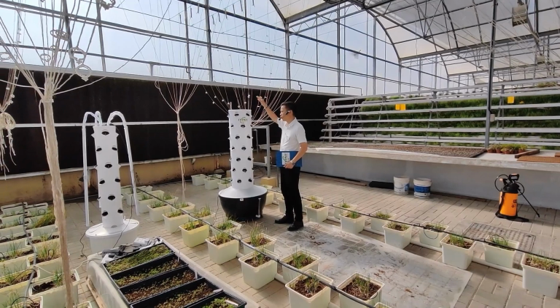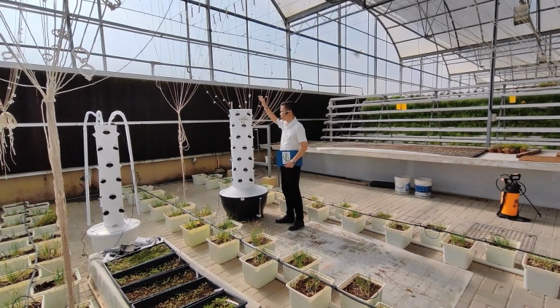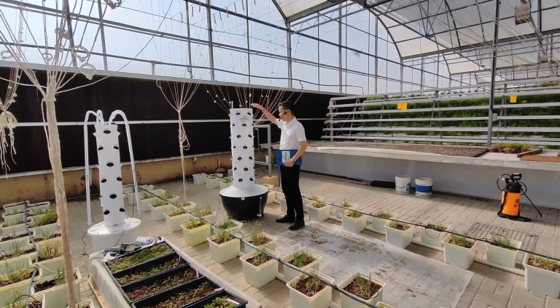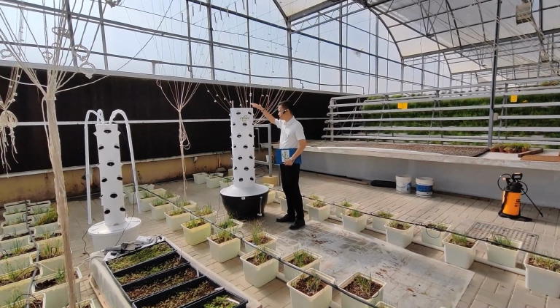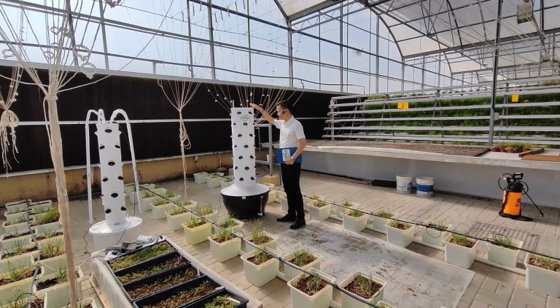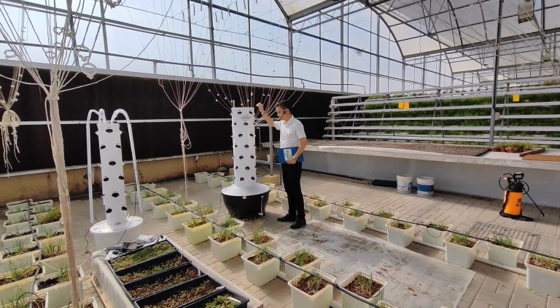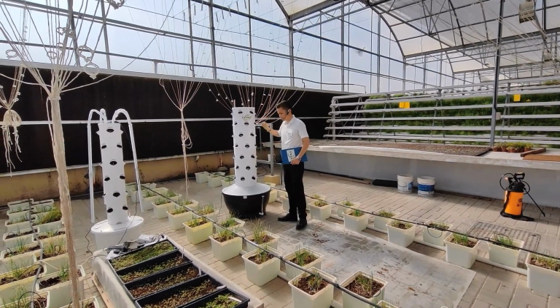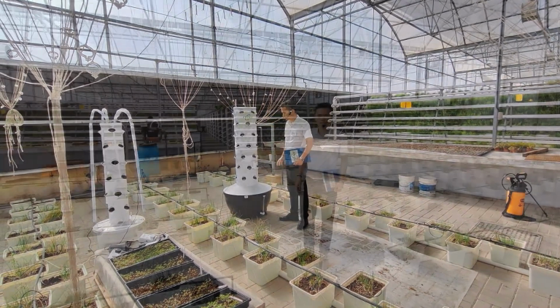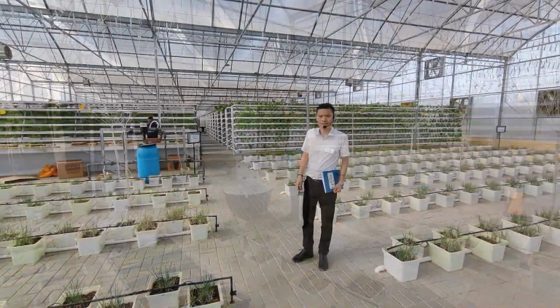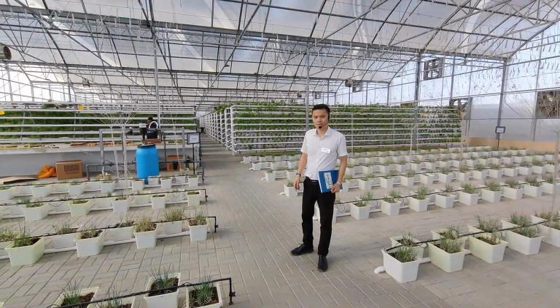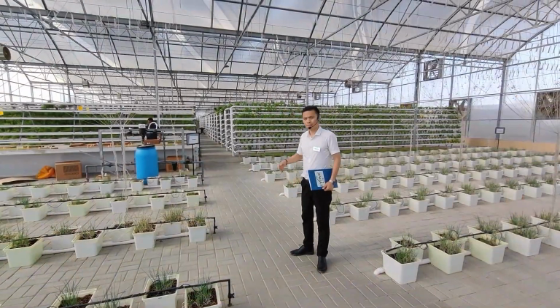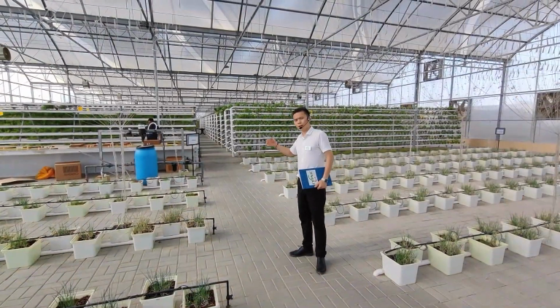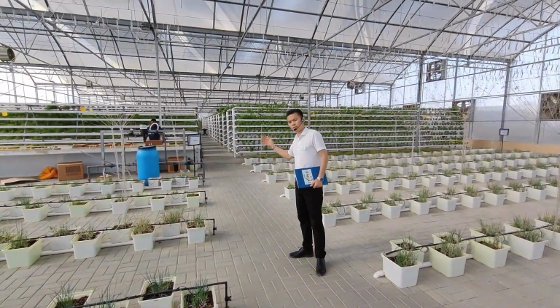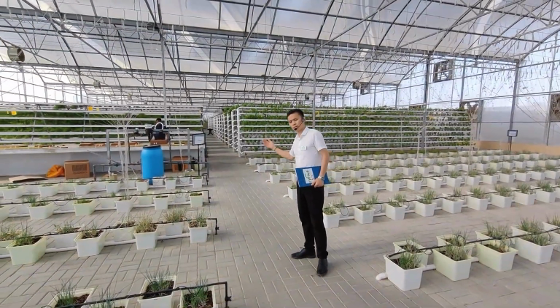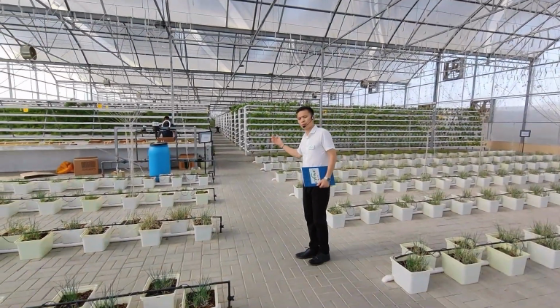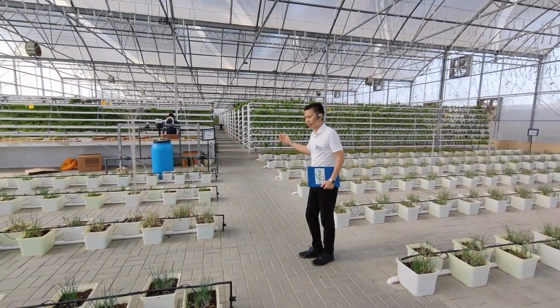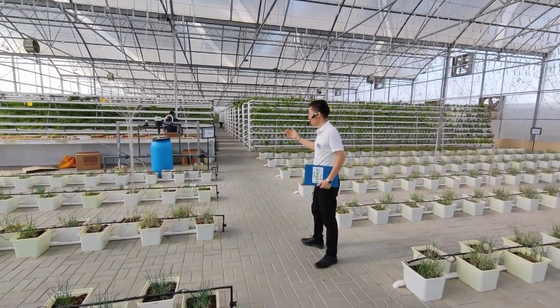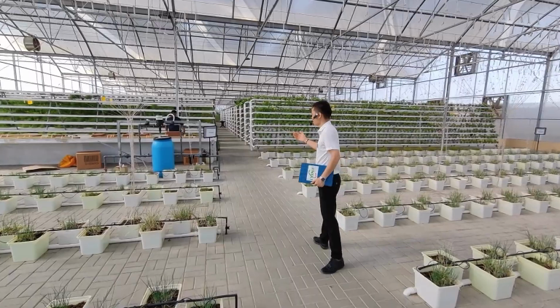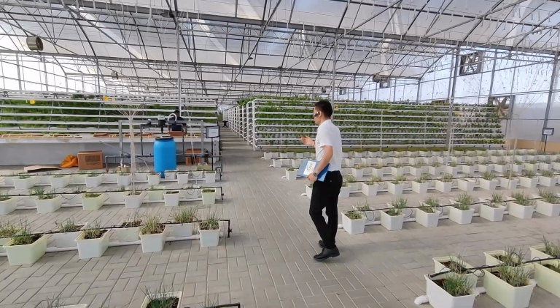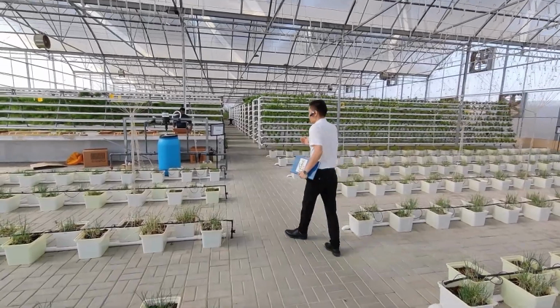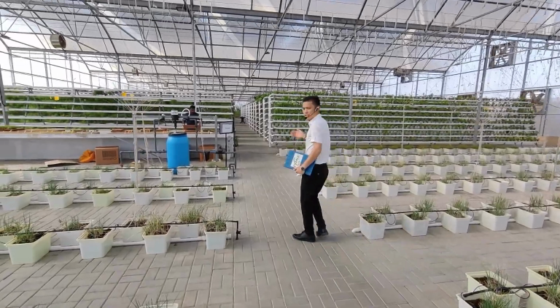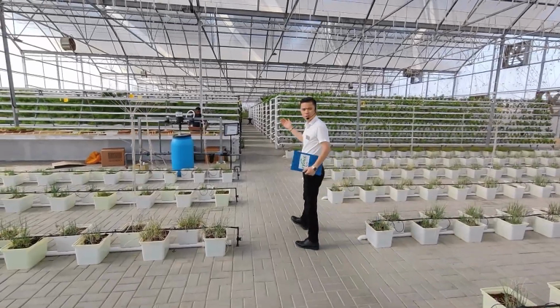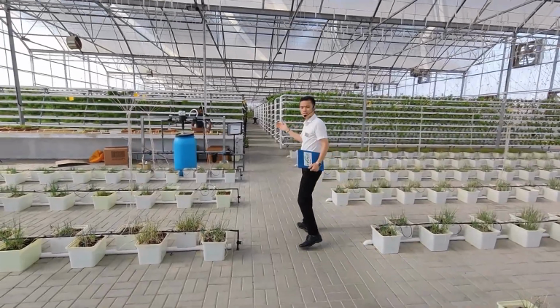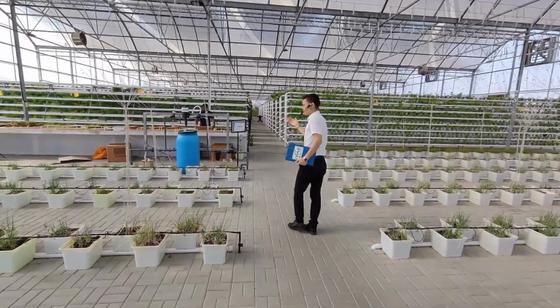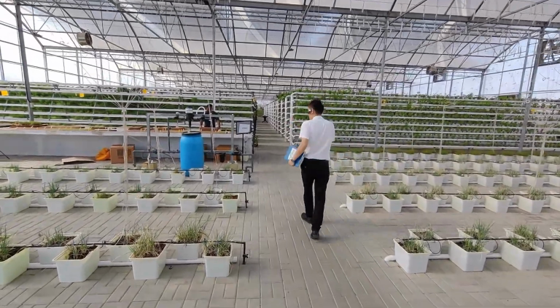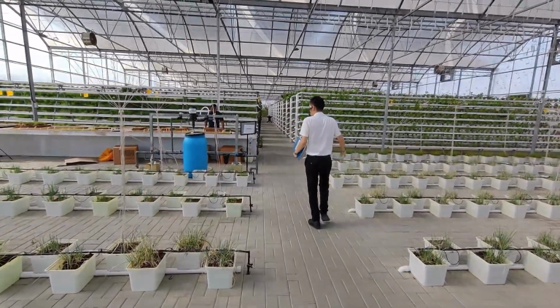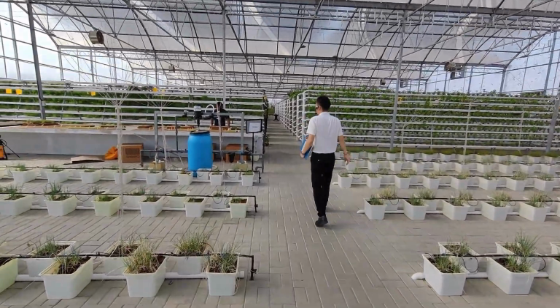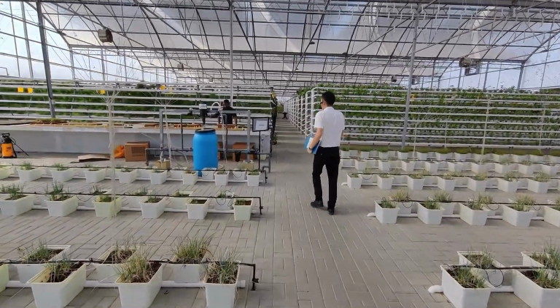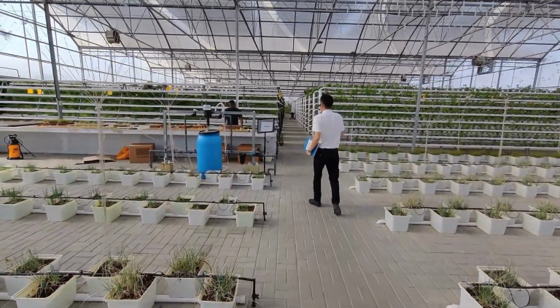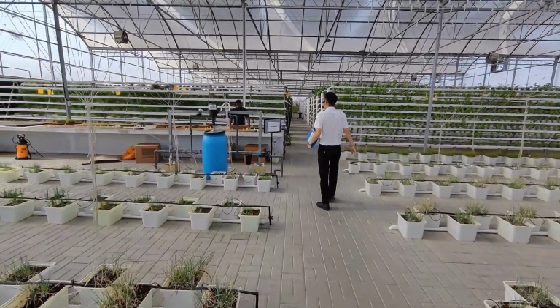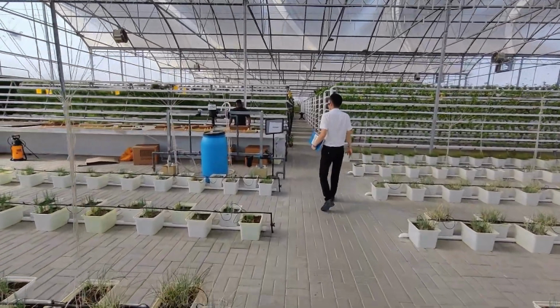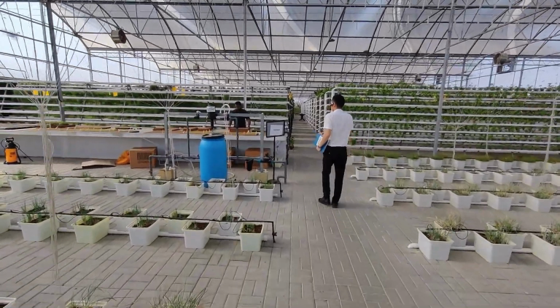This tower system is made of food-grade materials. It can be stacked layer by layer — you can make it 15 layers or more, according to your demands. My worker is showing it — that's massive, it's worth seeing.